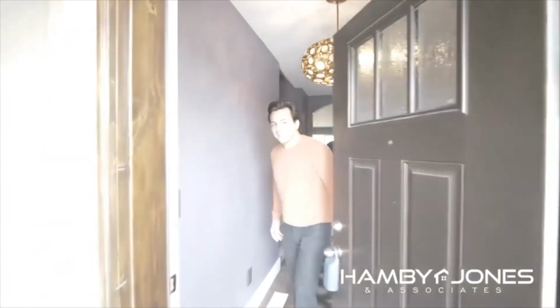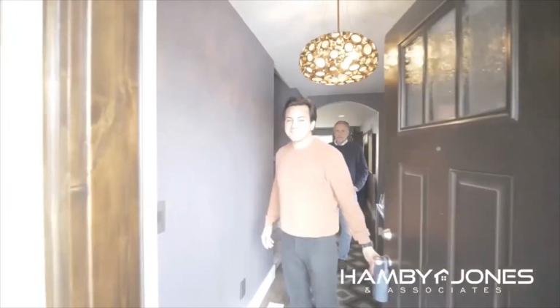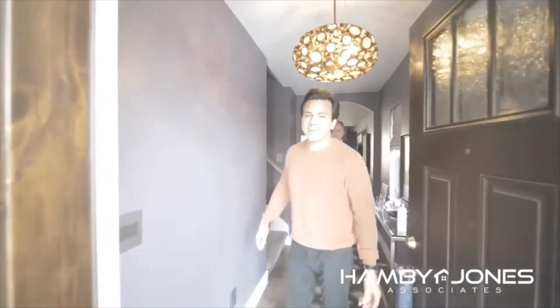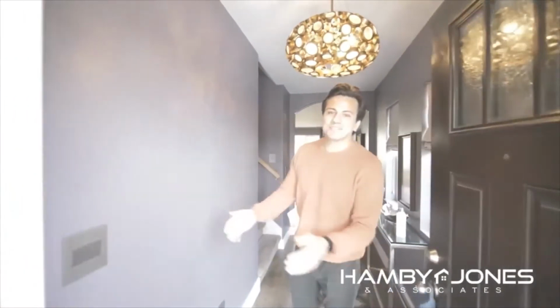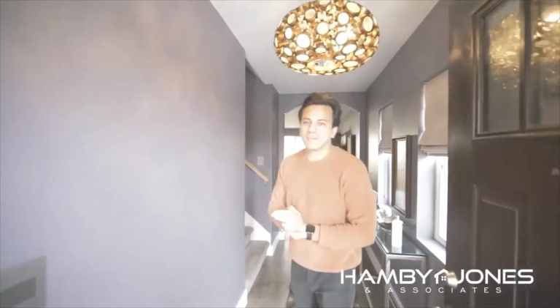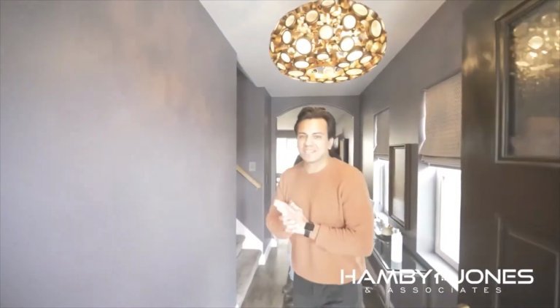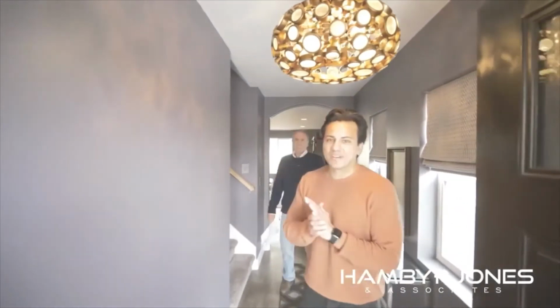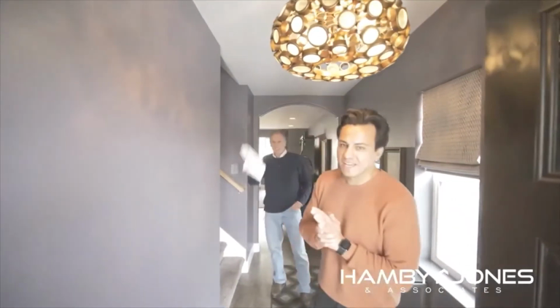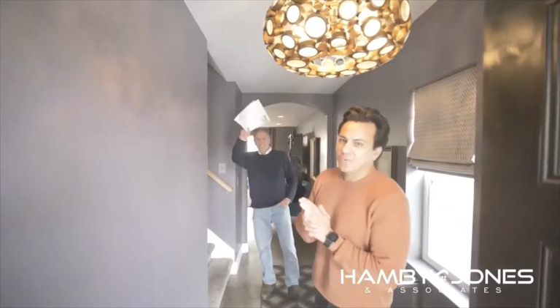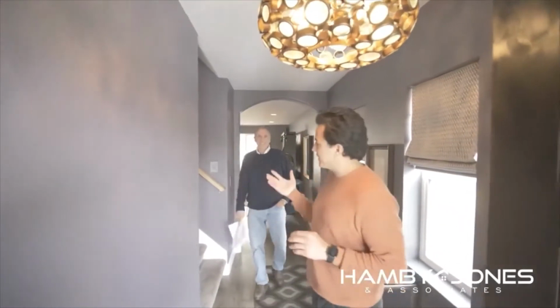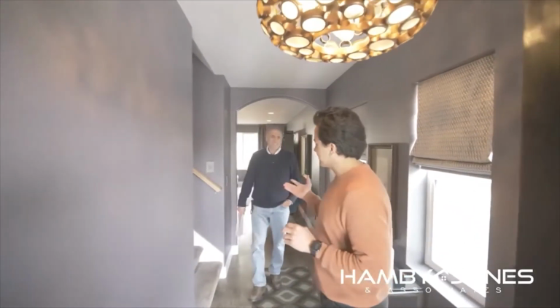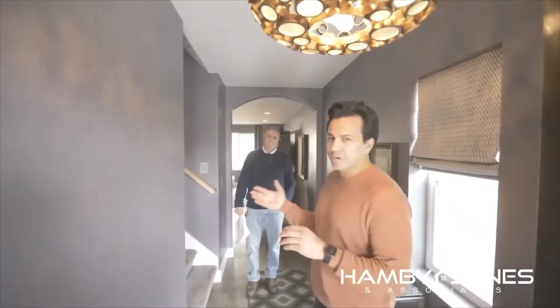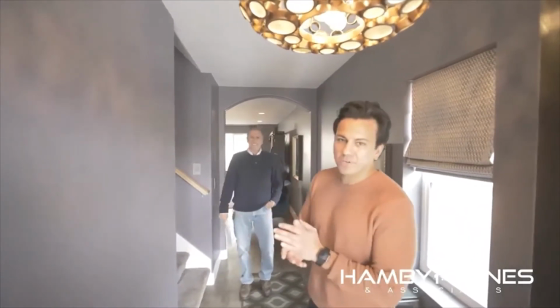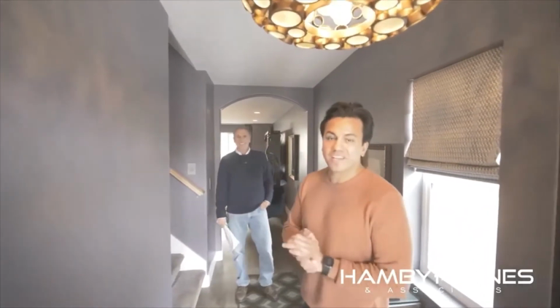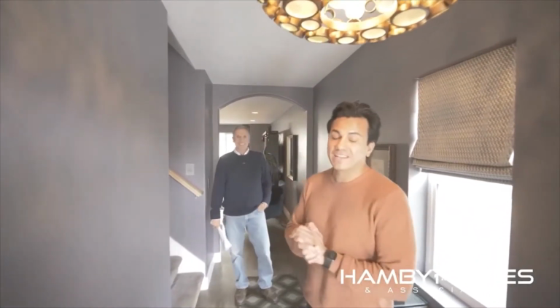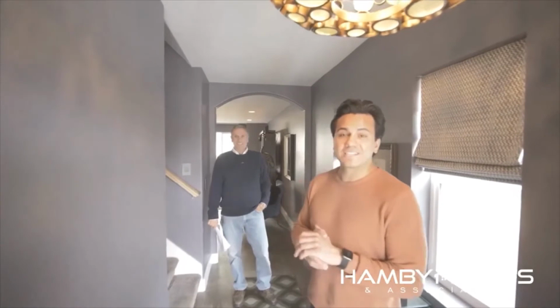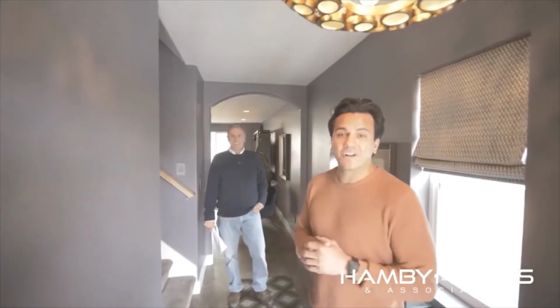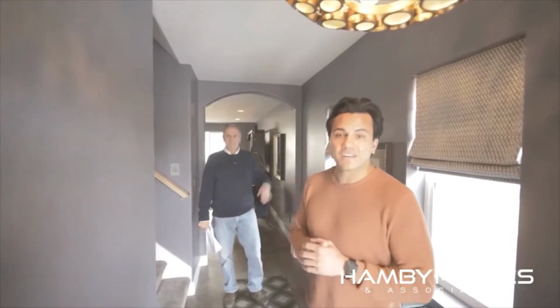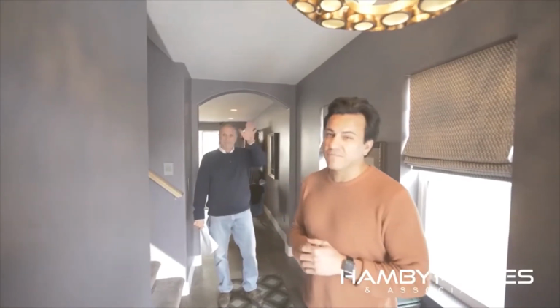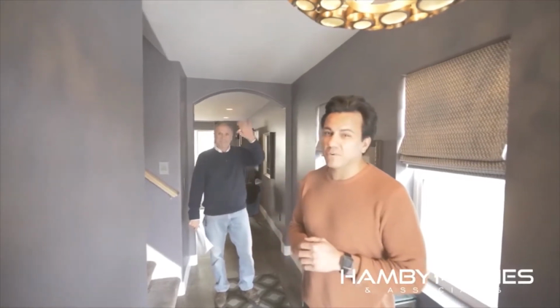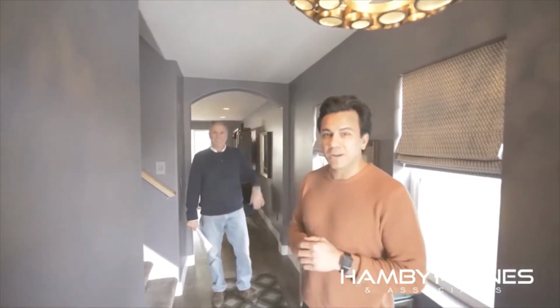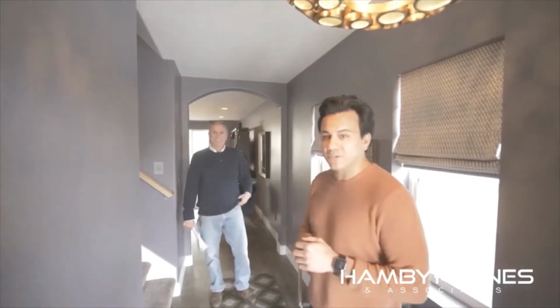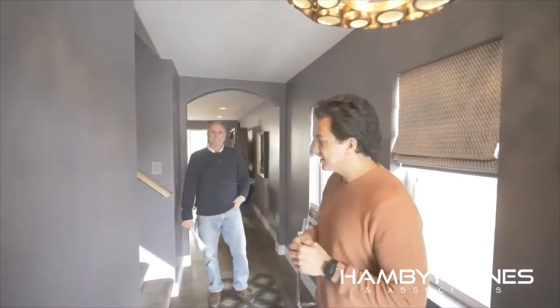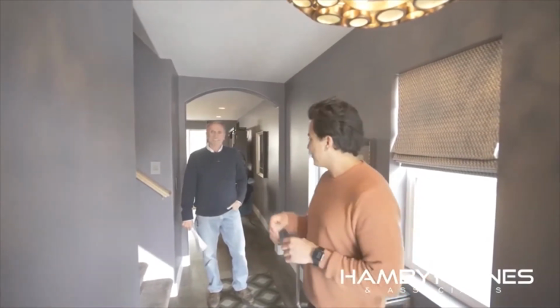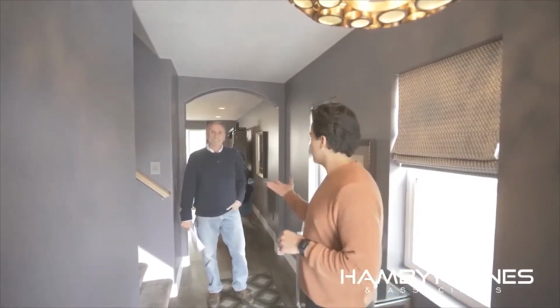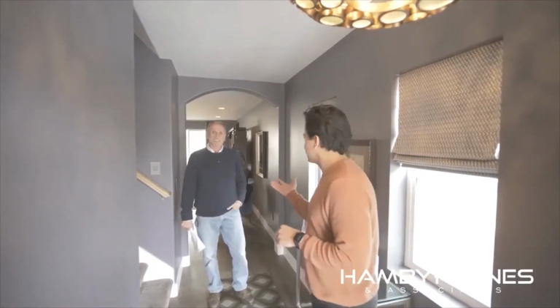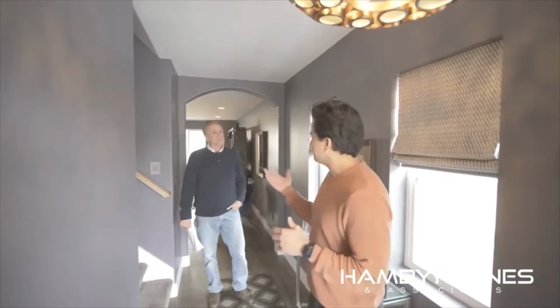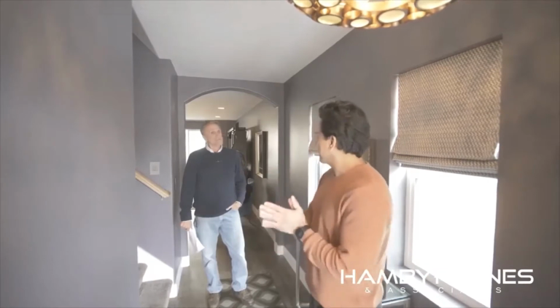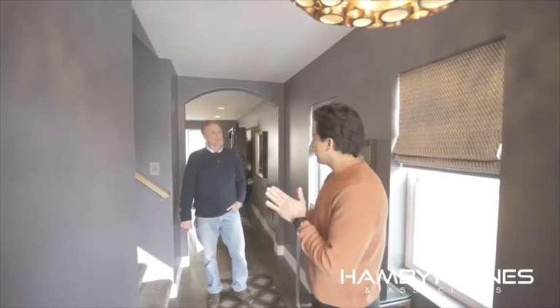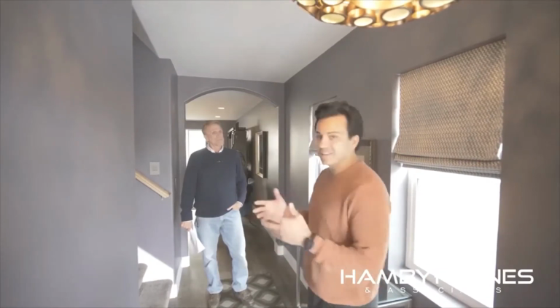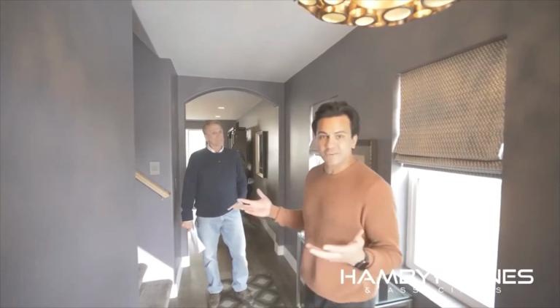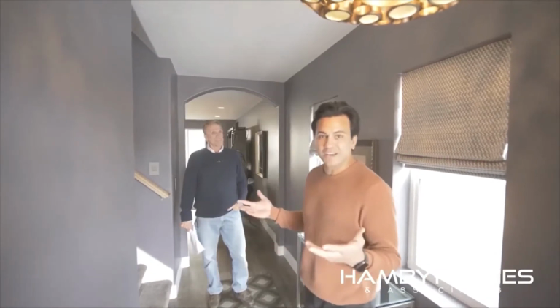Hey everybody, it's Tony Hamby with Berkshire Hathaway. Hope you guys are having a great day. We have a special guest today, Rick Burton. We are at his listing here in Holiday at 5044 Moray Court. Rick, beautiful listing — thank you for letting us highlight it.